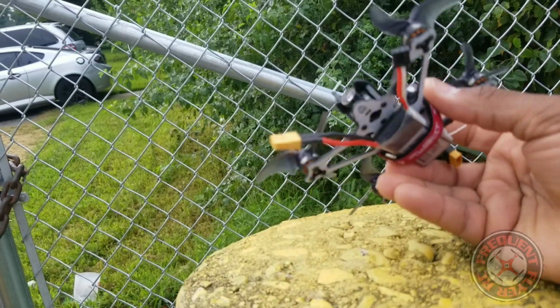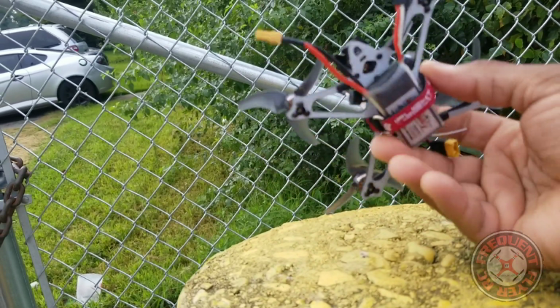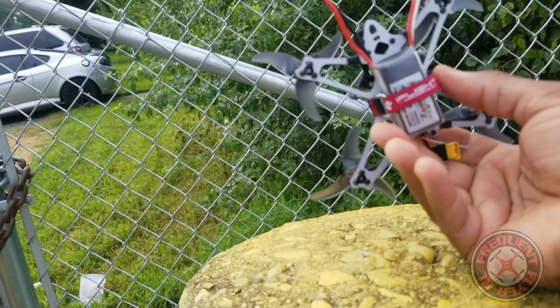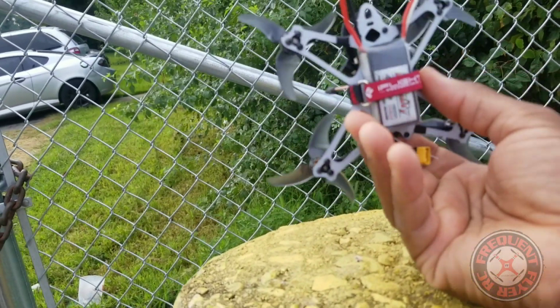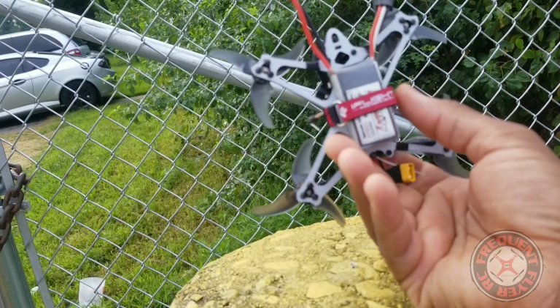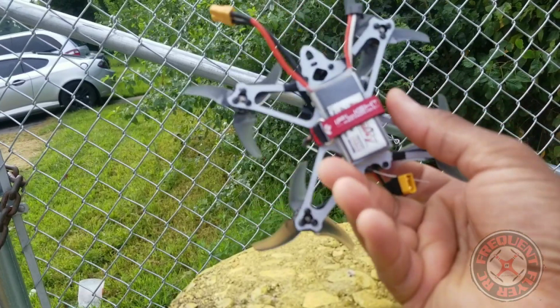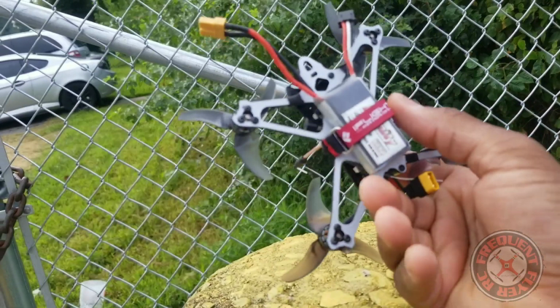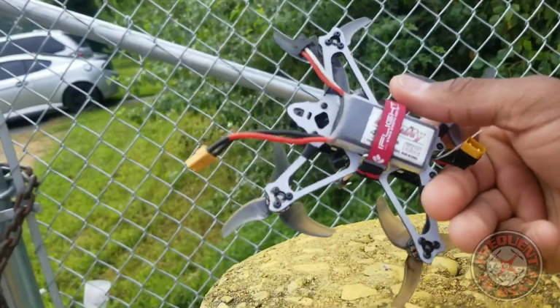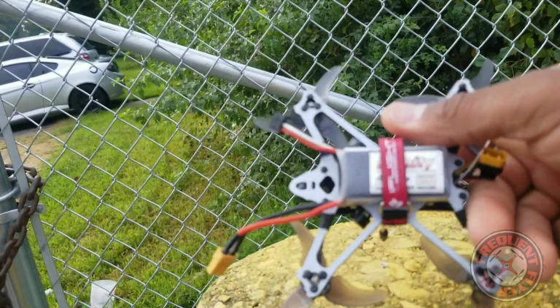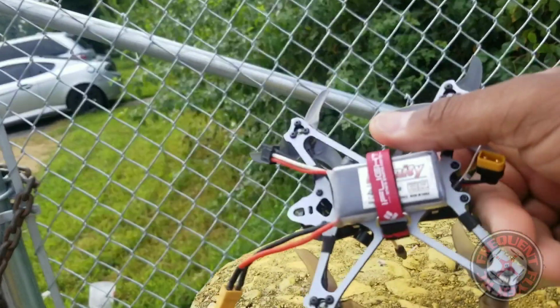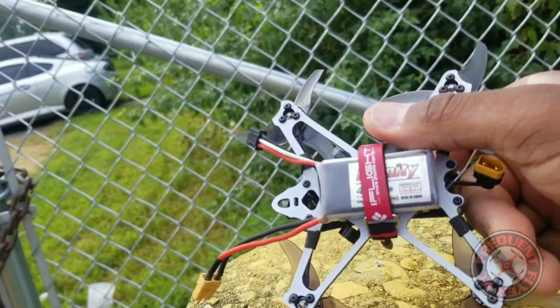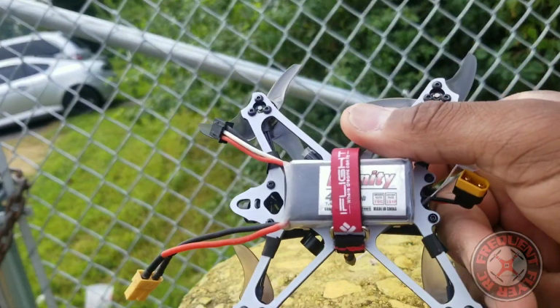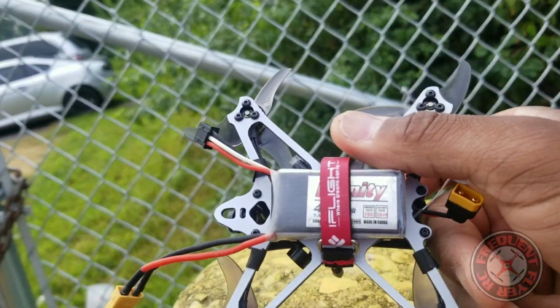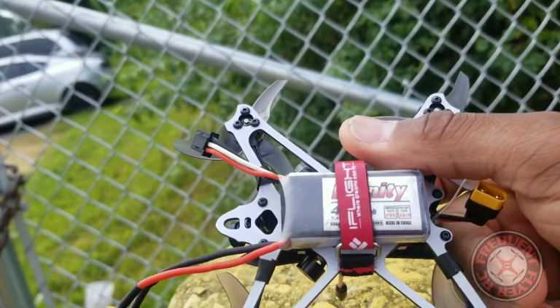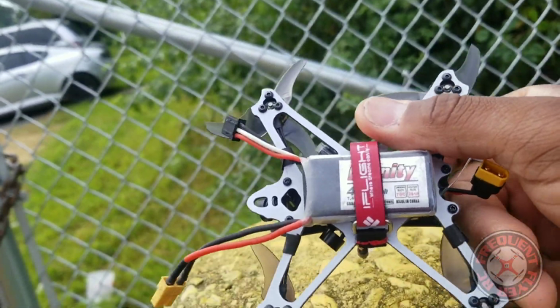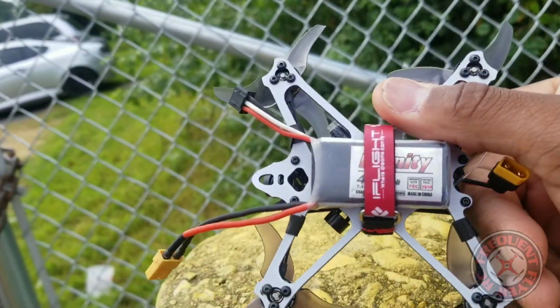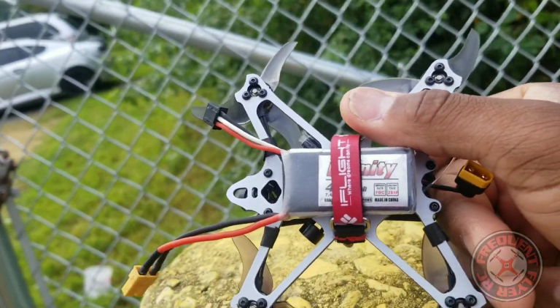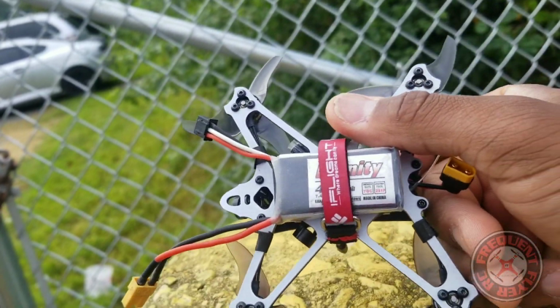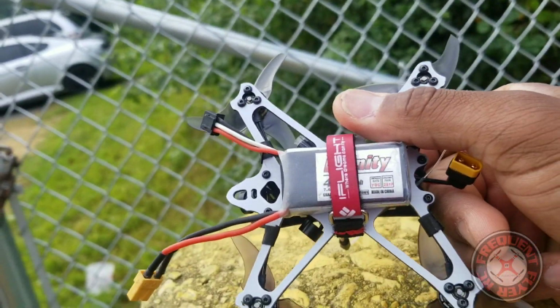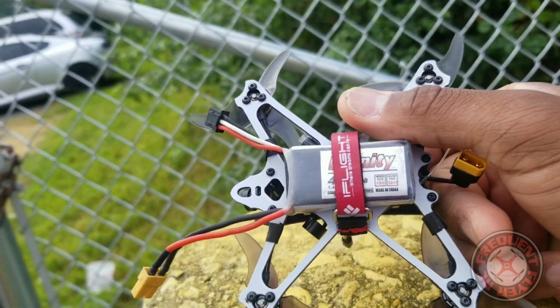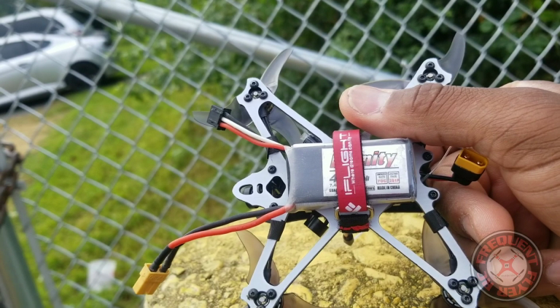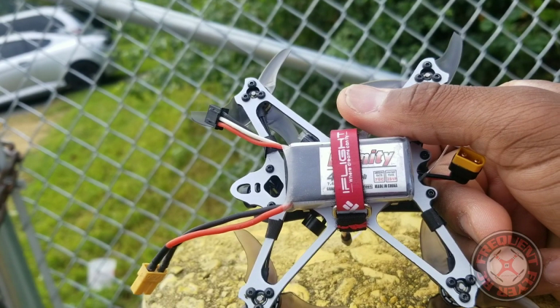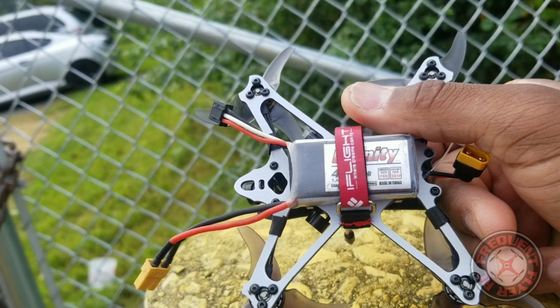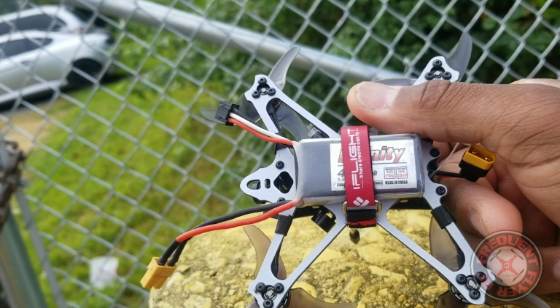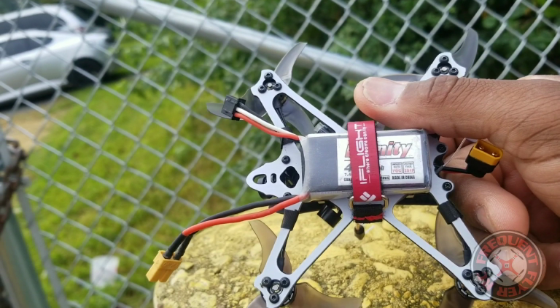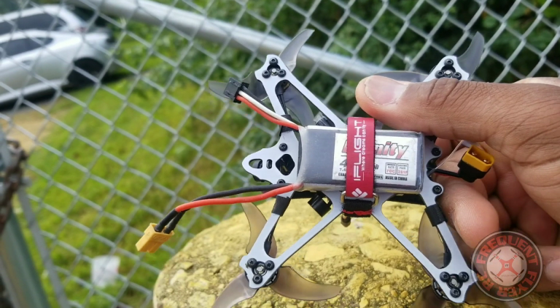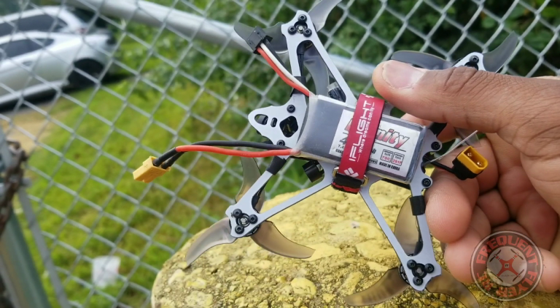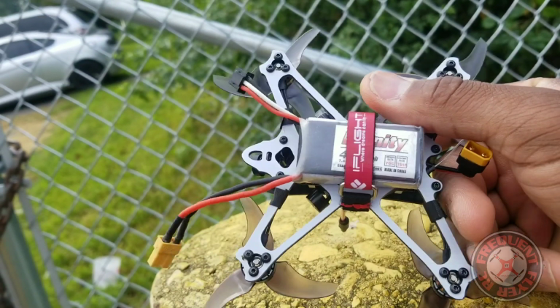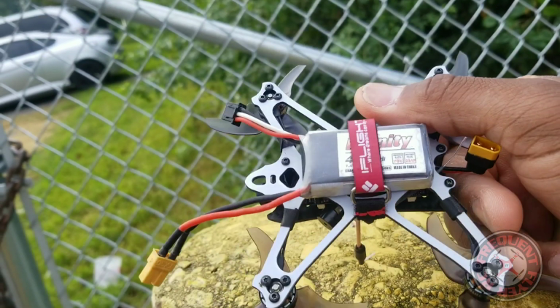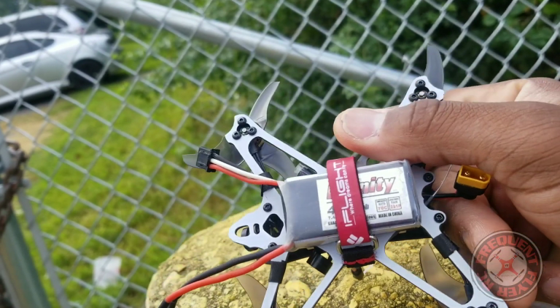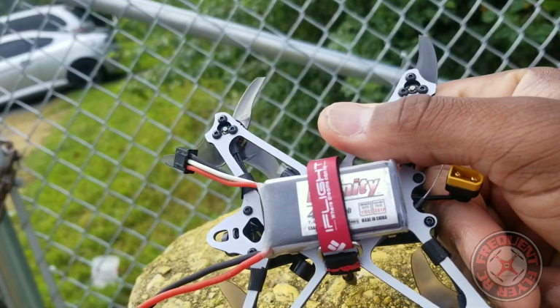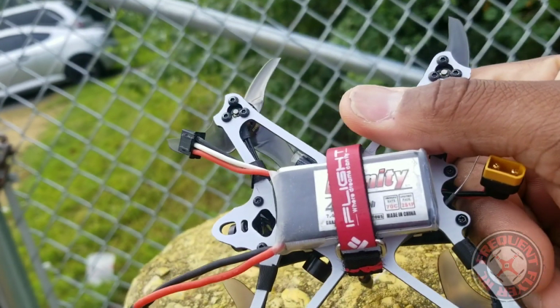But enough of that — I'm out here with this thing and I'm going to test it with one of my favorite 2S packs. This is the 400 milliamp hour Infinity Graphene pack, 2S 70C.